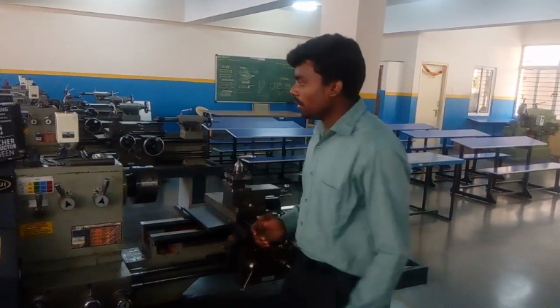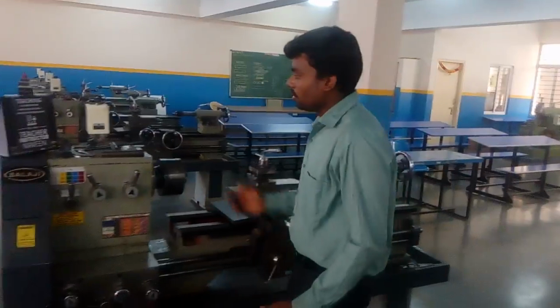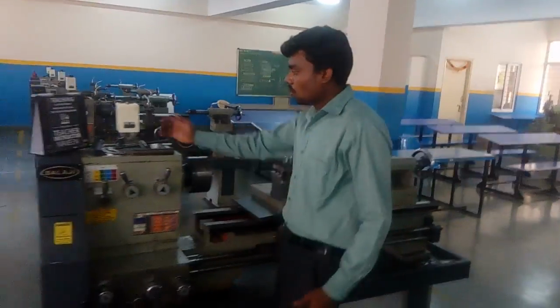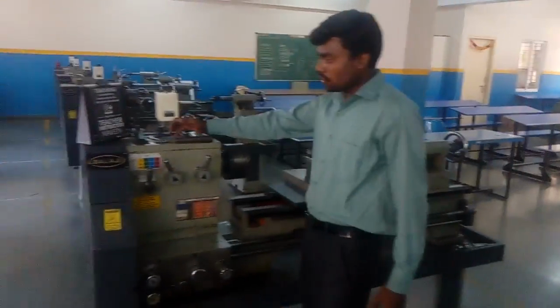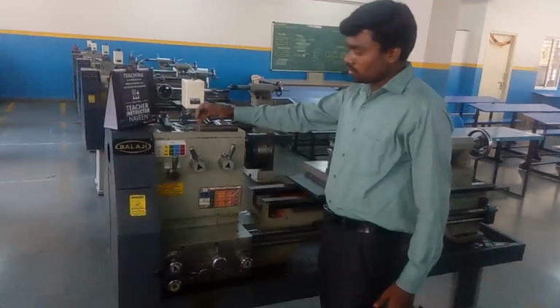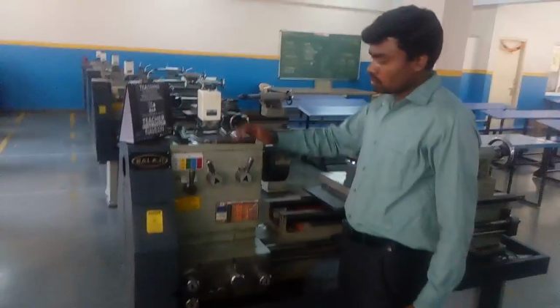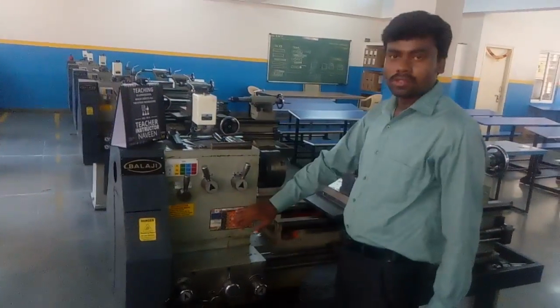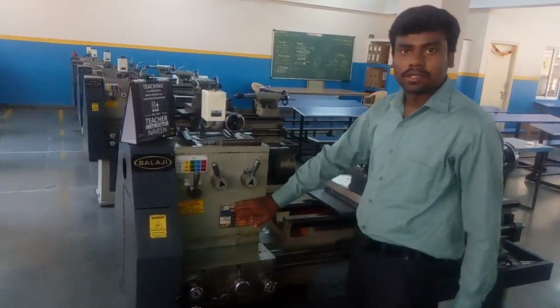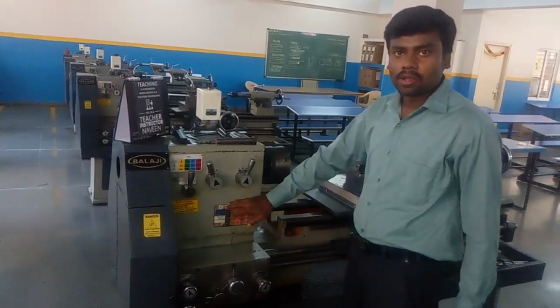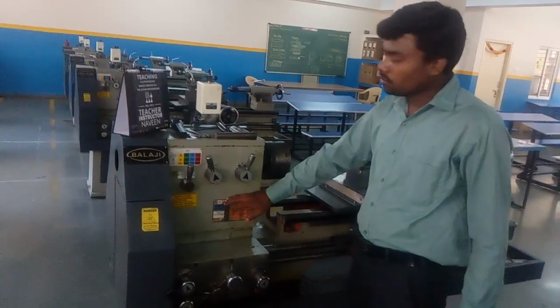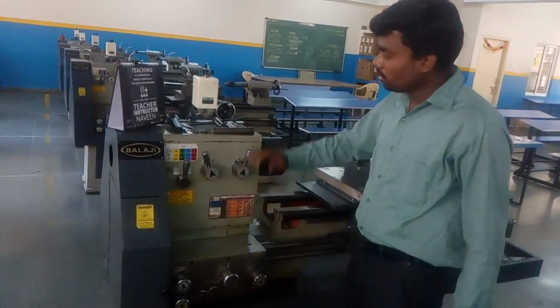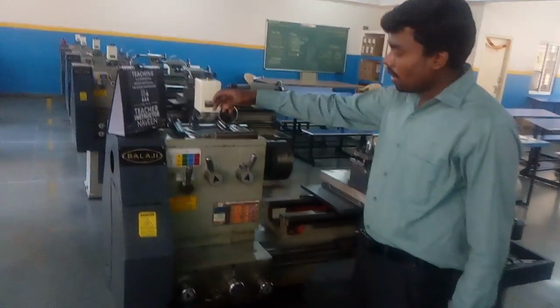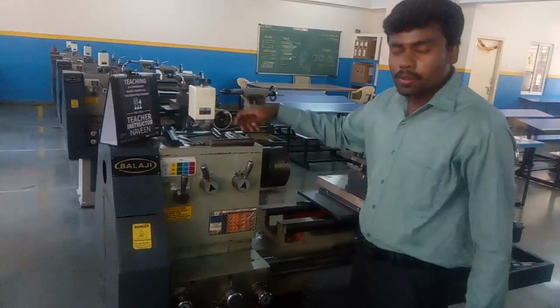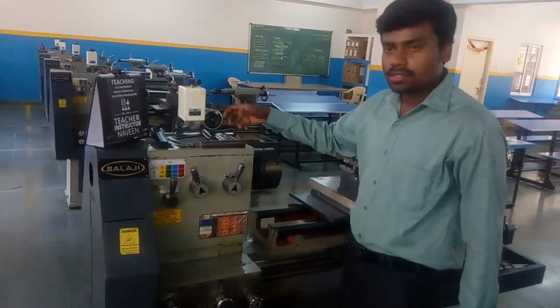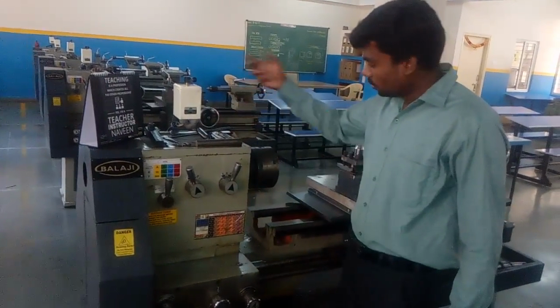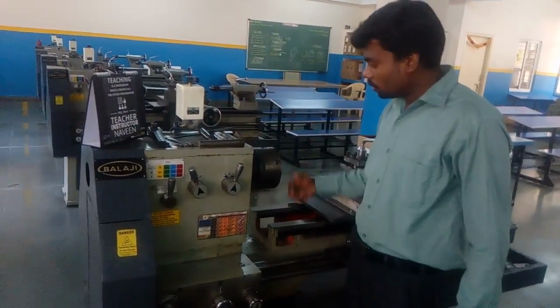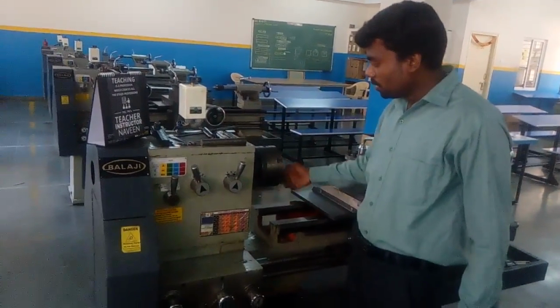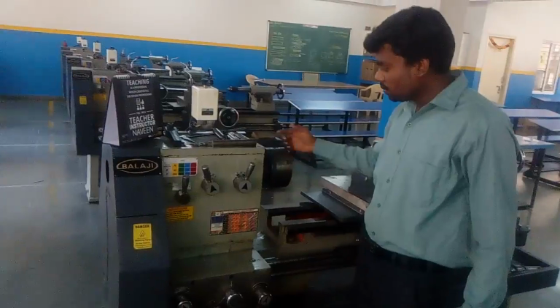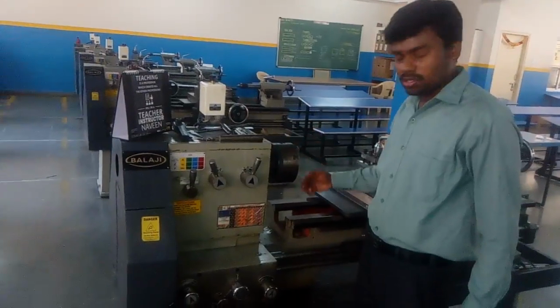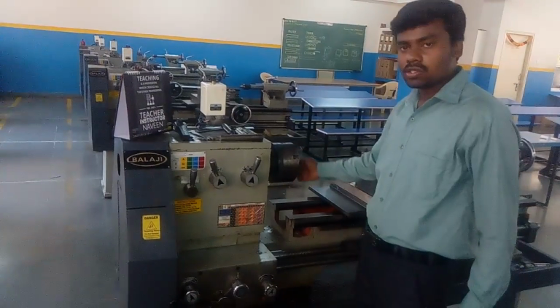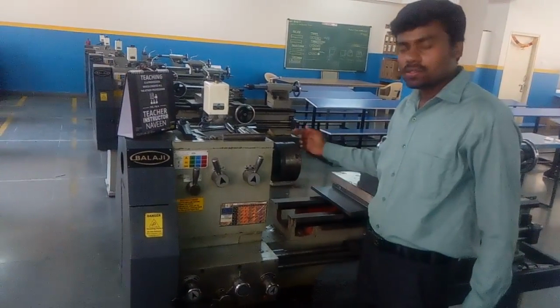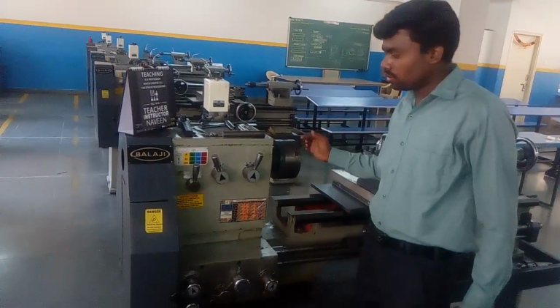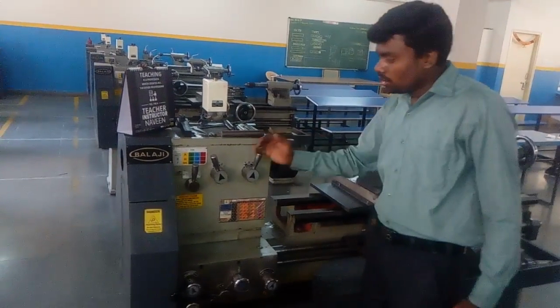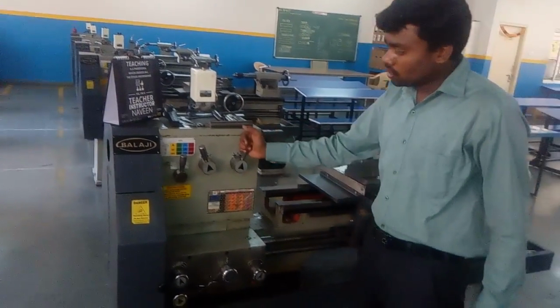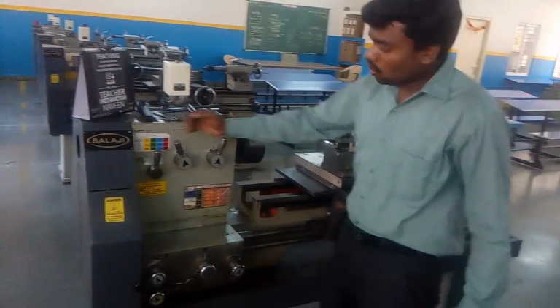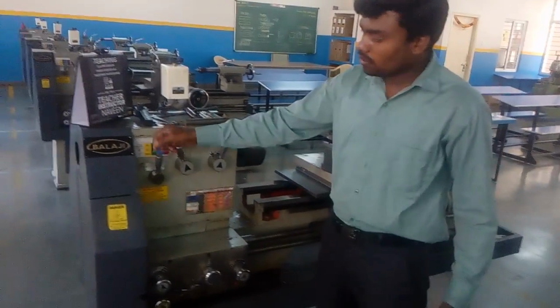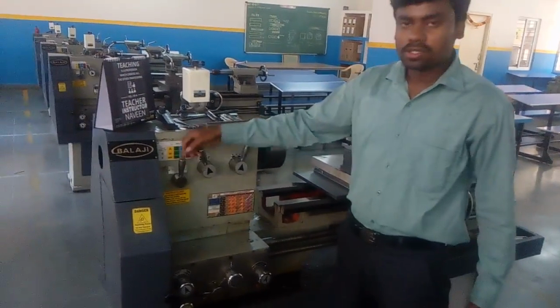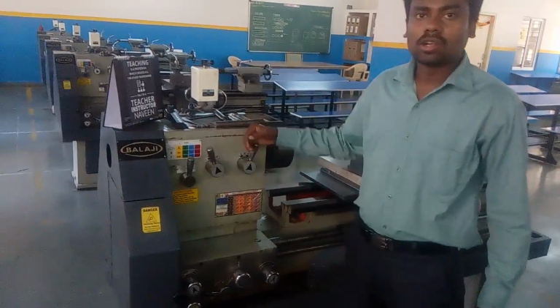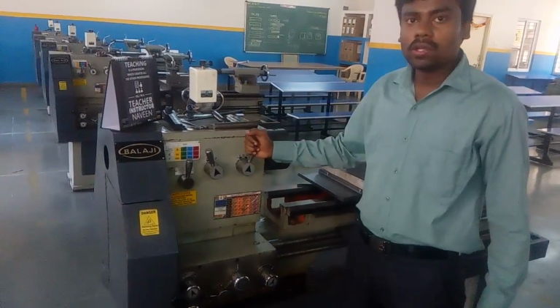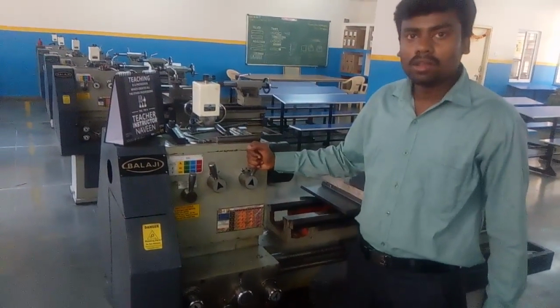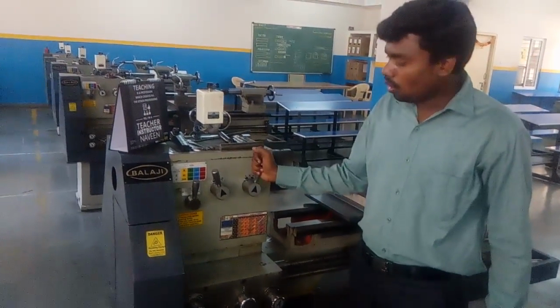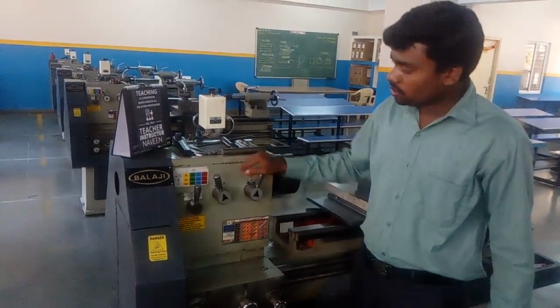Here this part is called the headstock. The headstock has the gear mechanism and the spindle. The spindle is there, and the trigger chuck is fixed down. This one is called the lever, and it is controlling the RPMs.